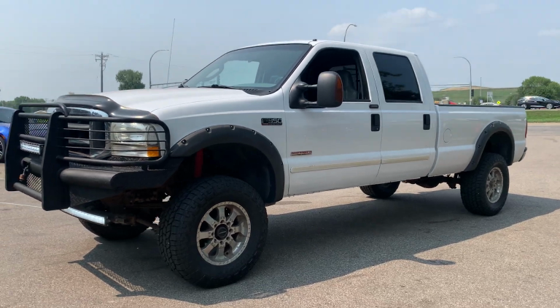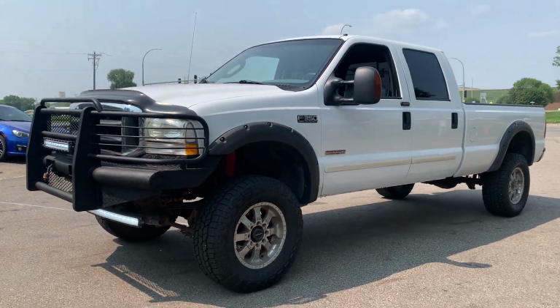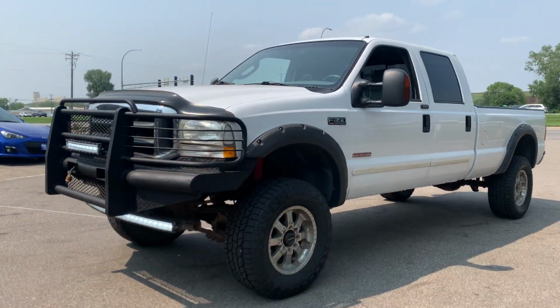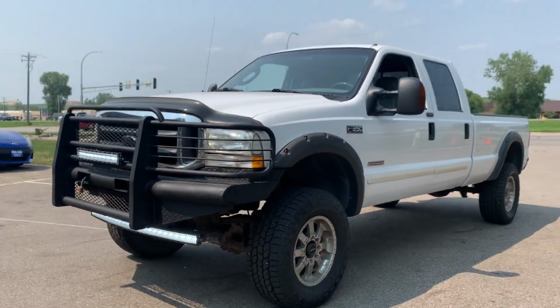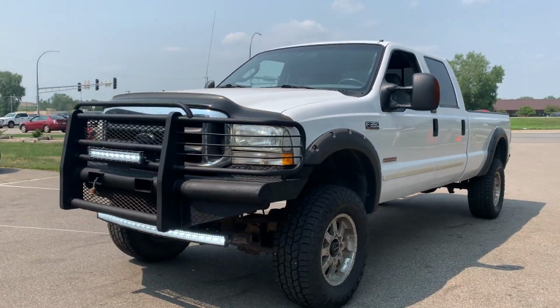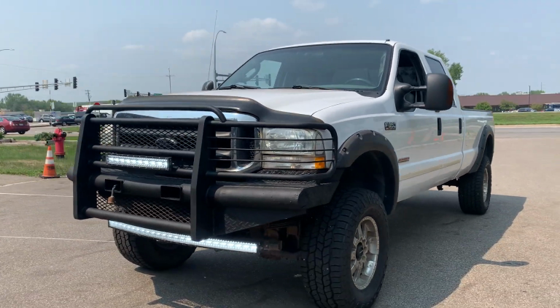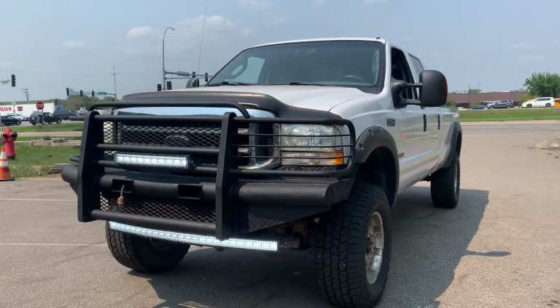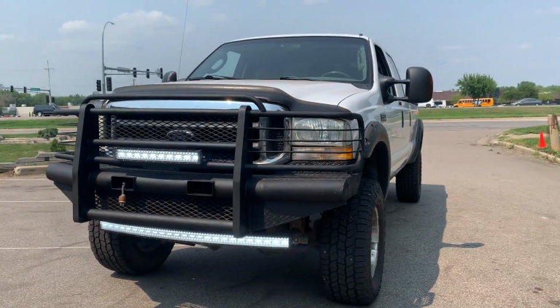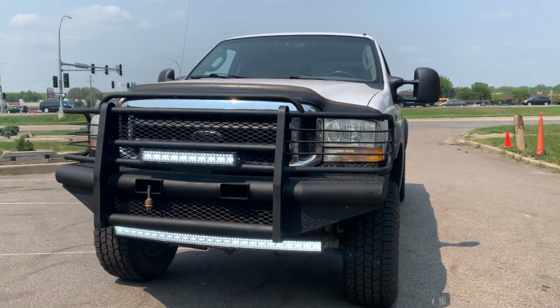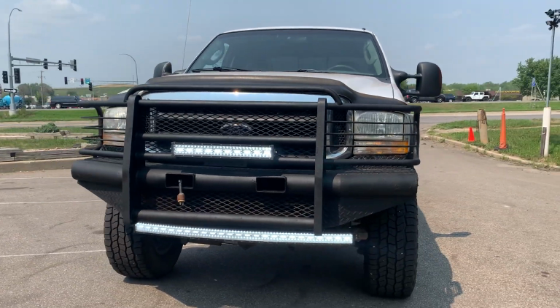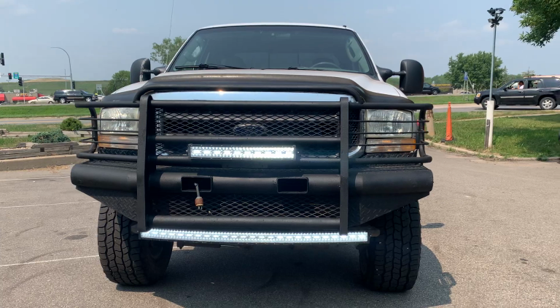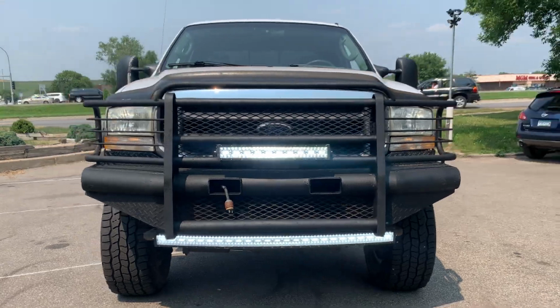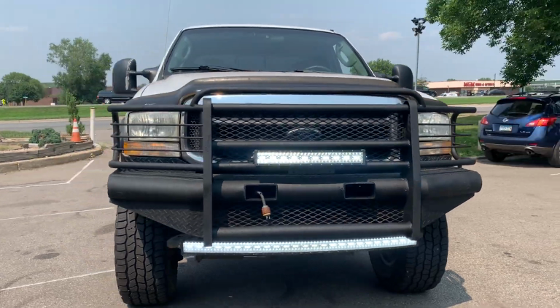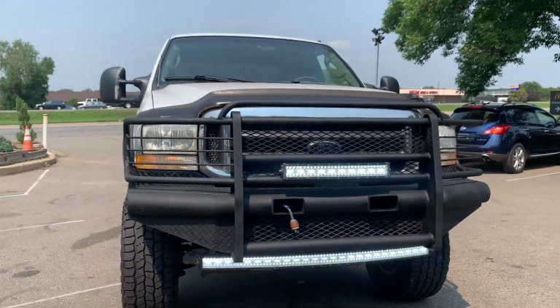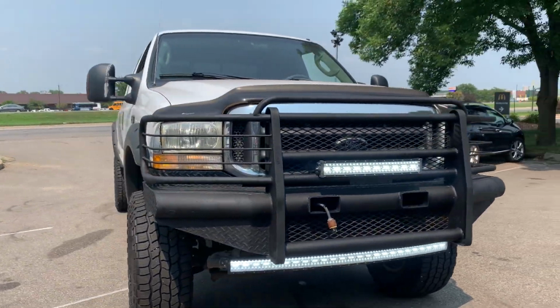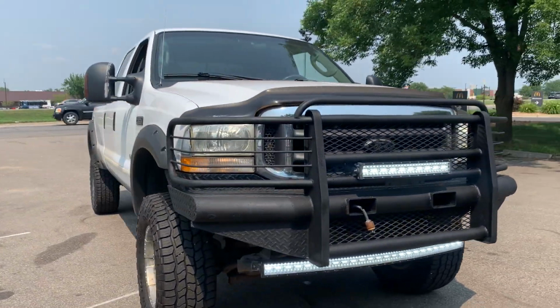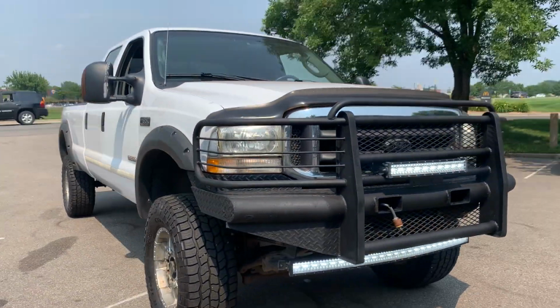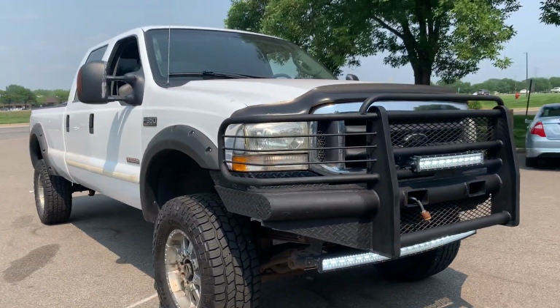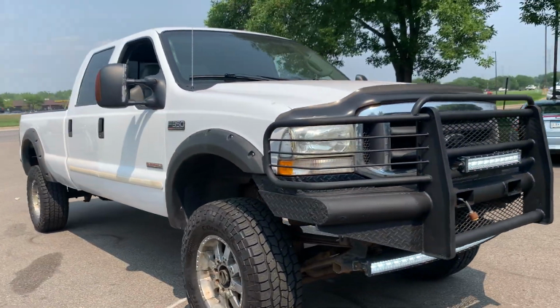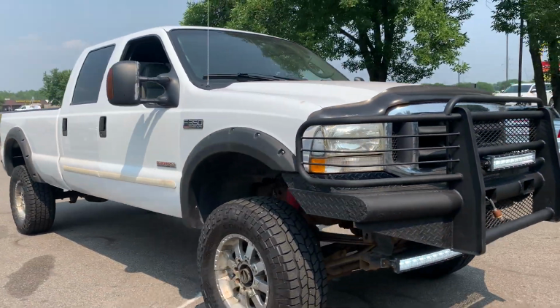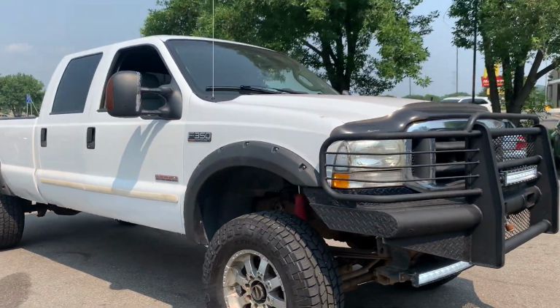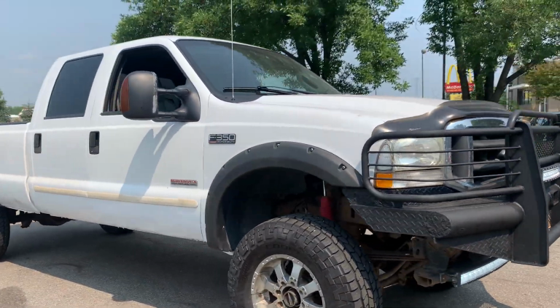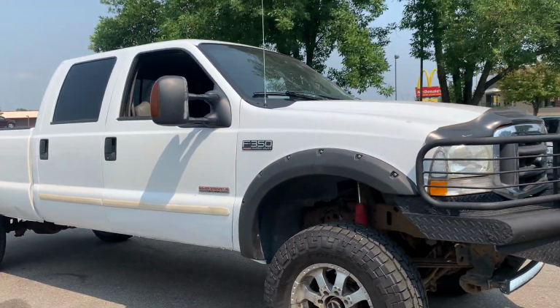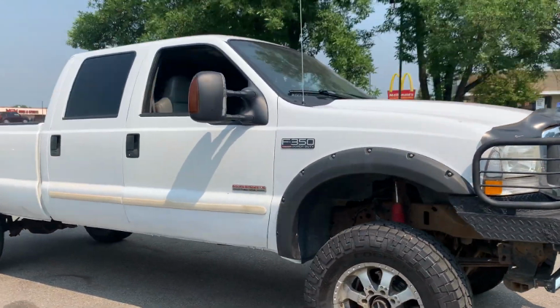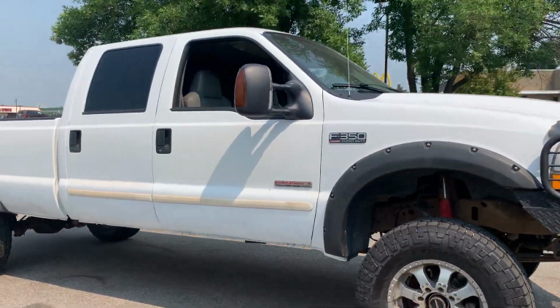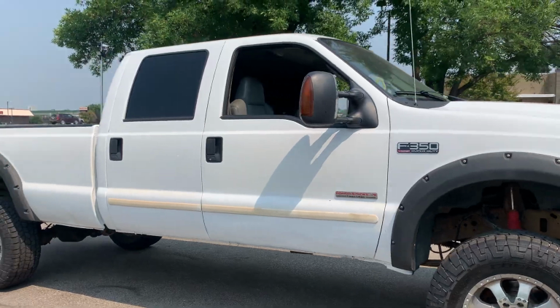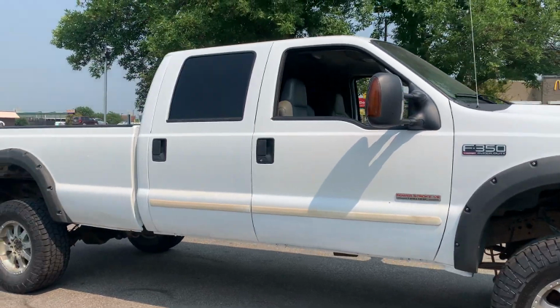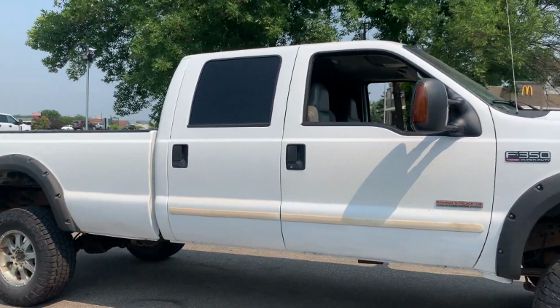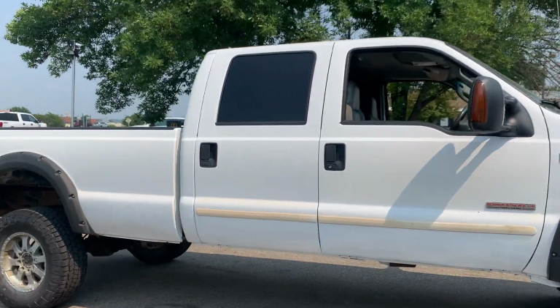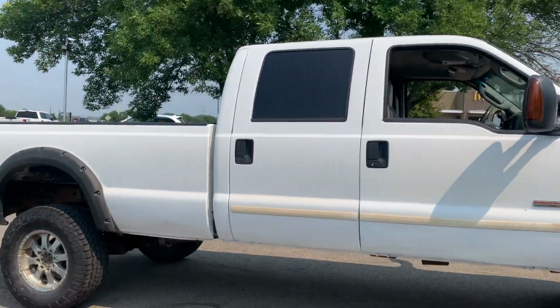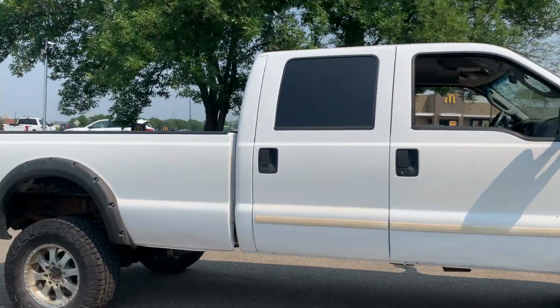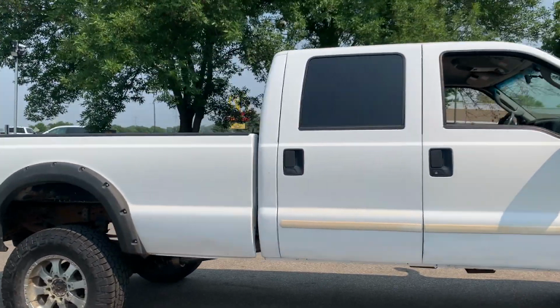Wow, take a look at this absolutely gorgeous monster truck. 2004 Ford F-350 Super Duty Lariat. Super crew 4-door, long bed, 4-wheel drive with a lift kit.